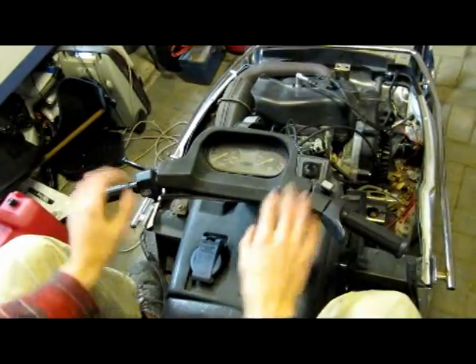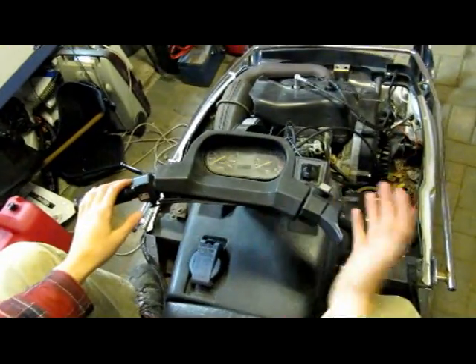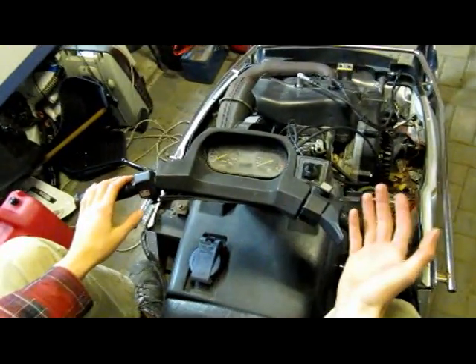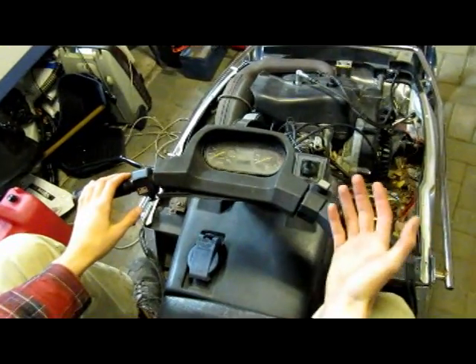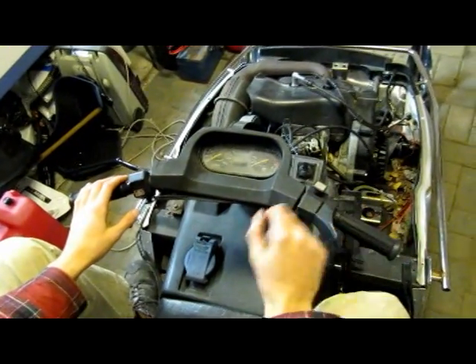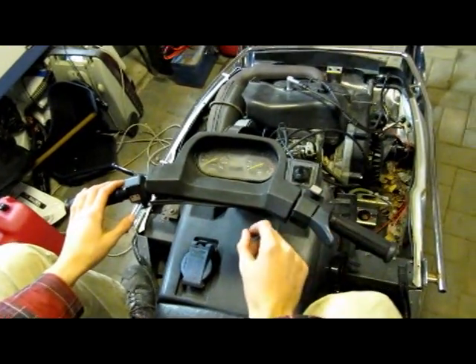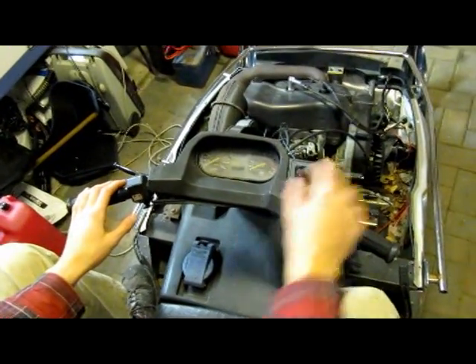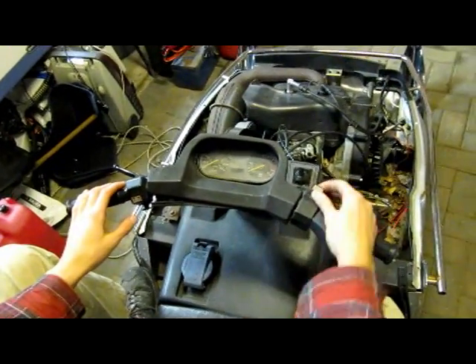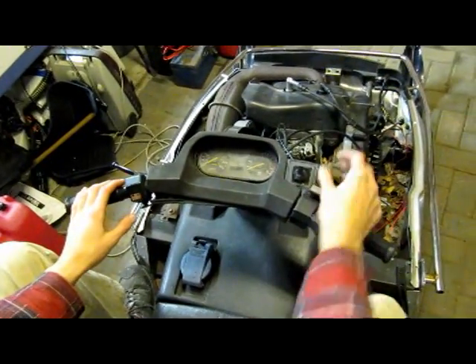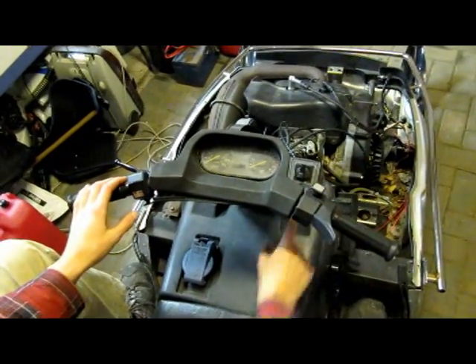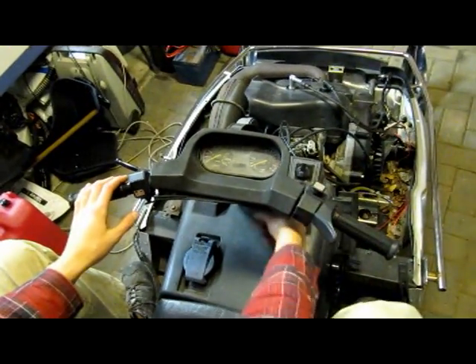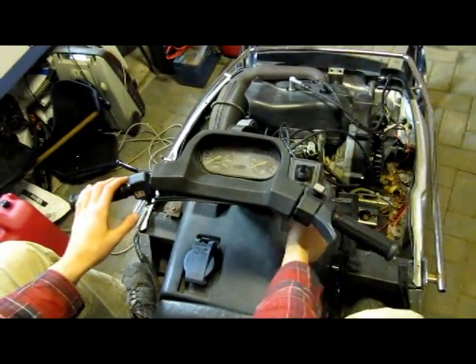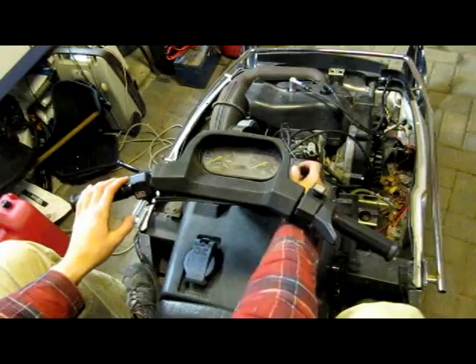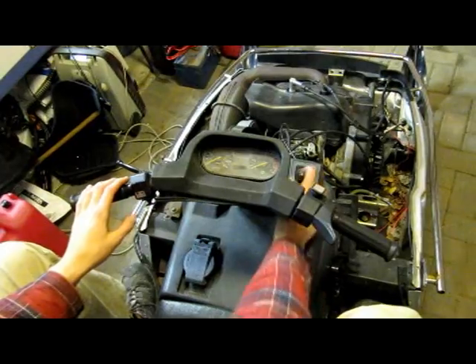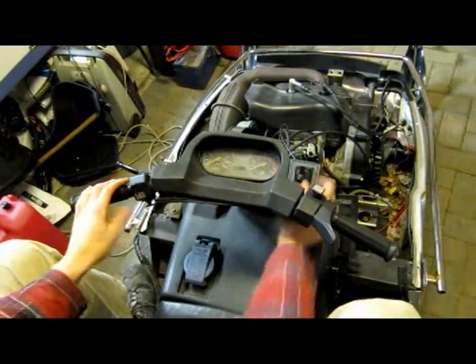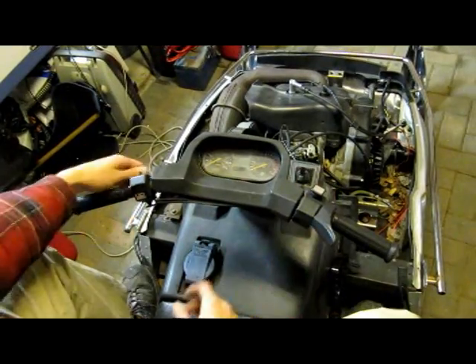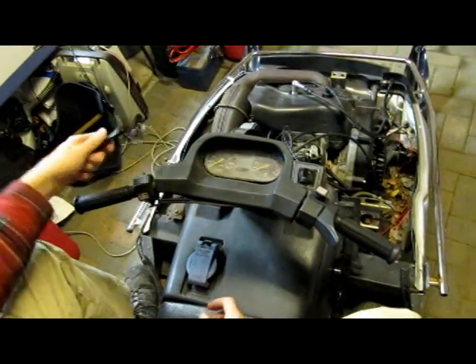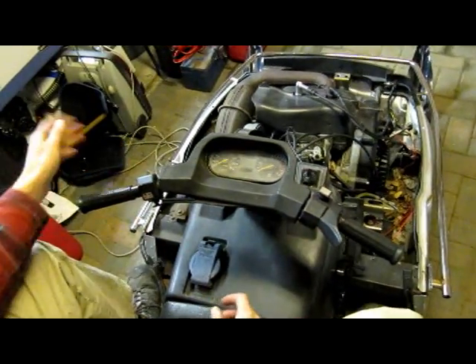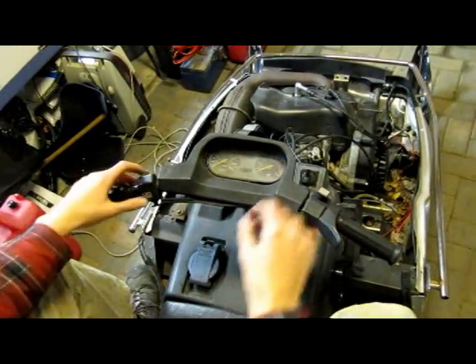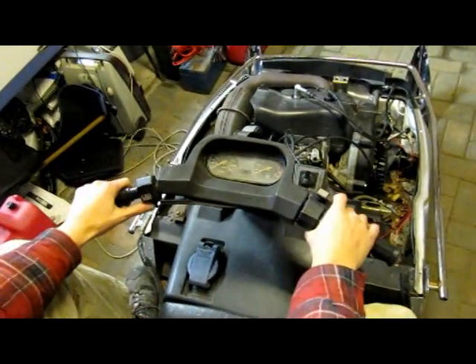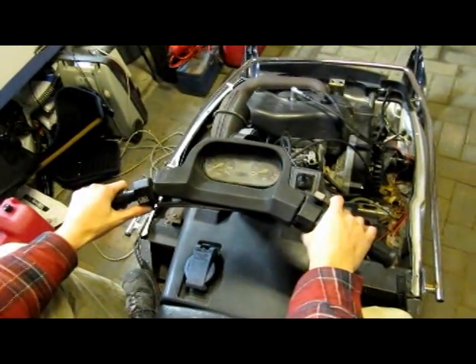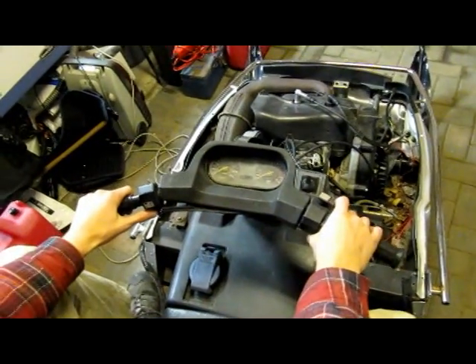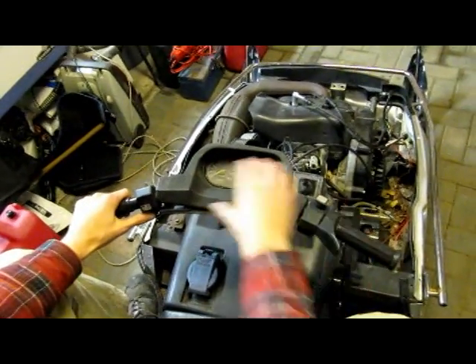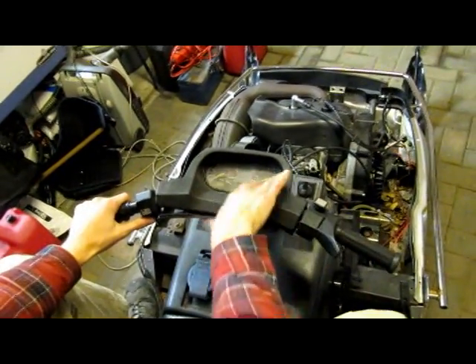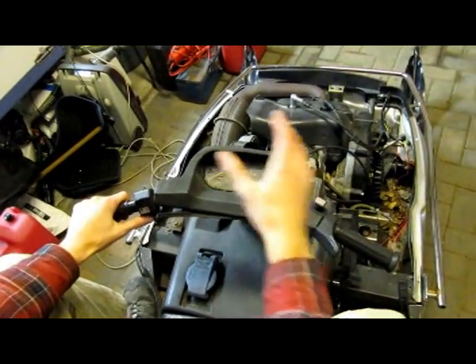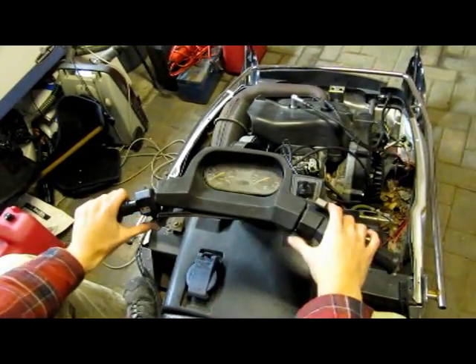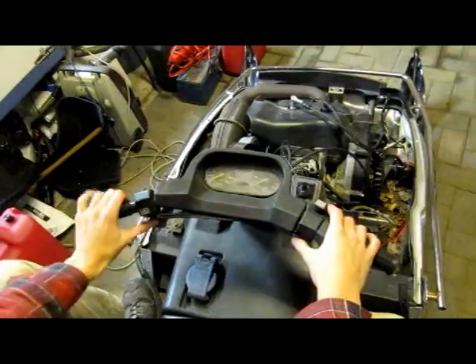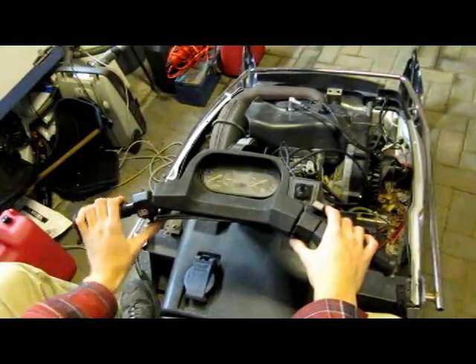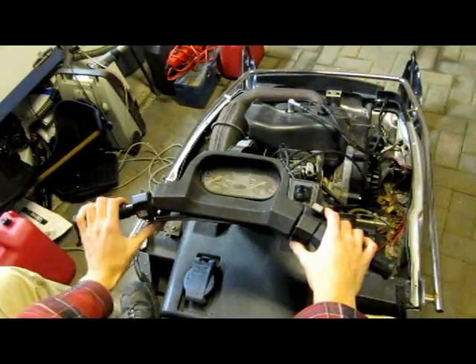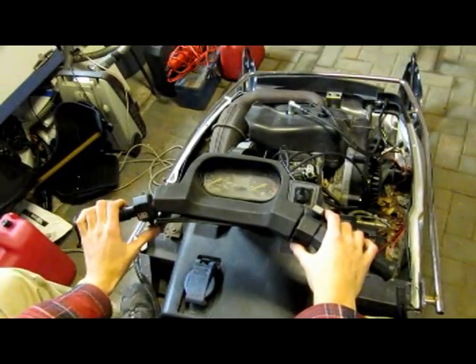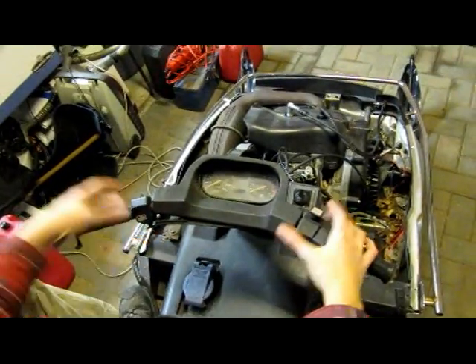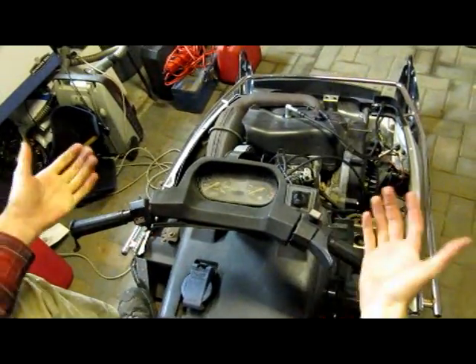Due to all our bypassing, we've got a few issues. This doesn't work — we don't actually have a kill switch. This still works. This is broken. Headlights don't work, but we don't even have a hood, so why does it even matter?